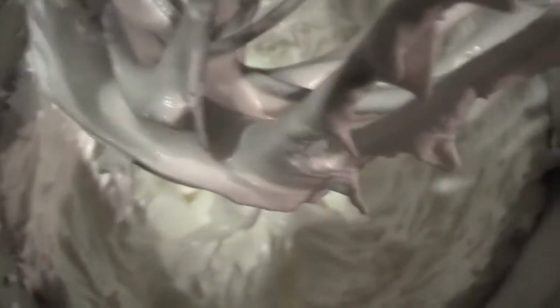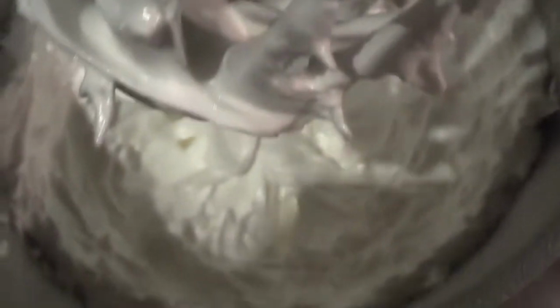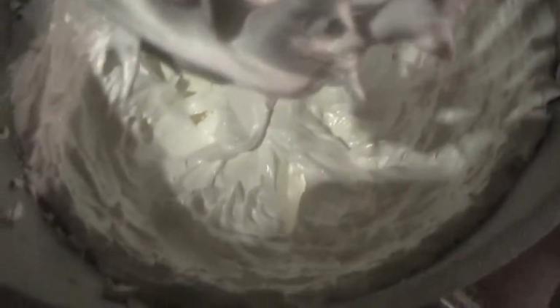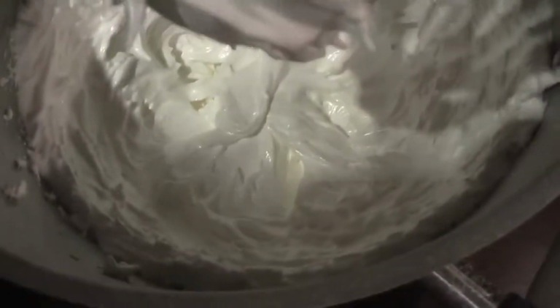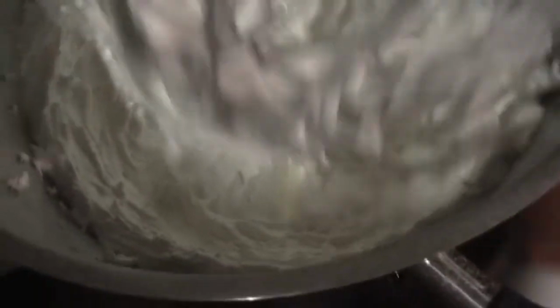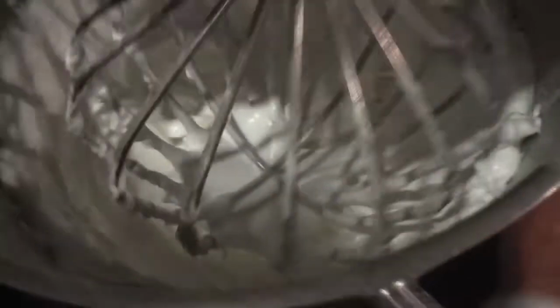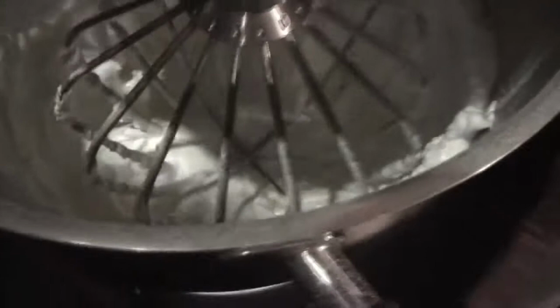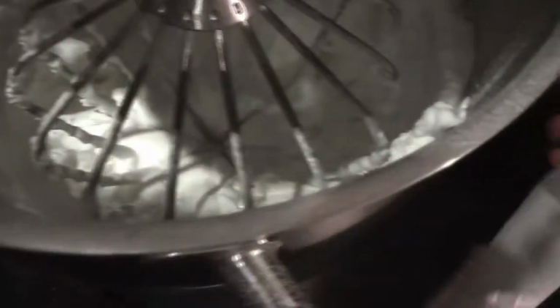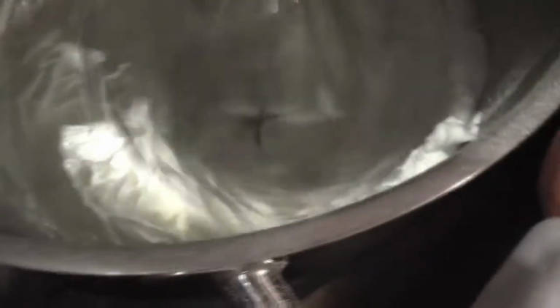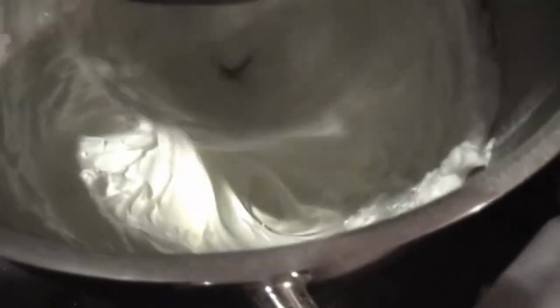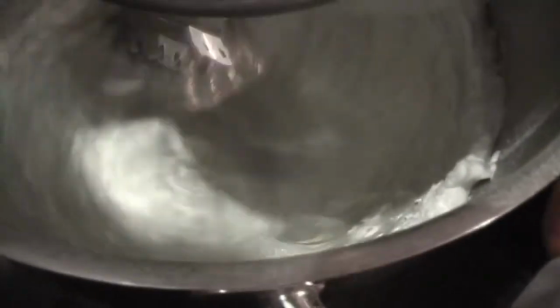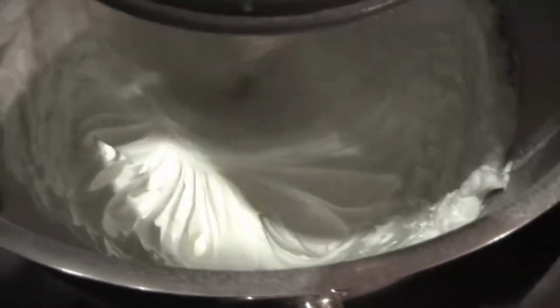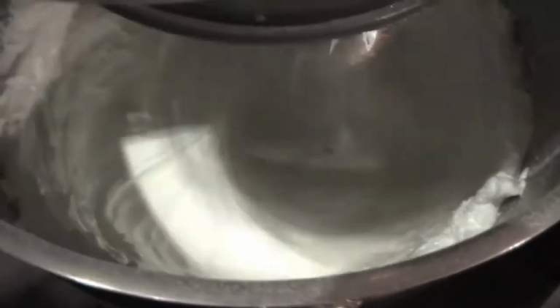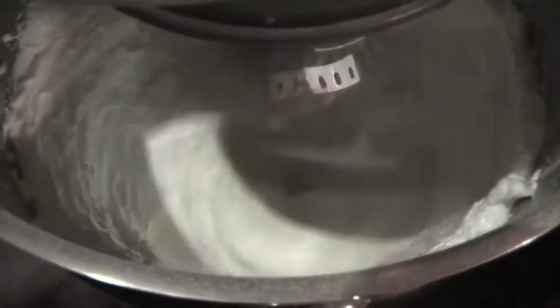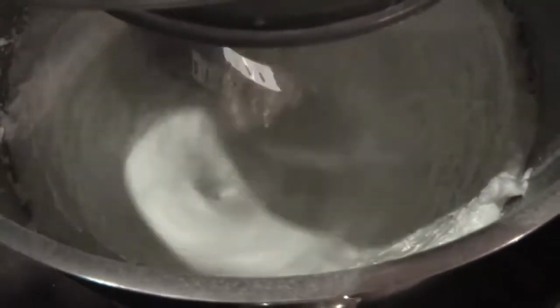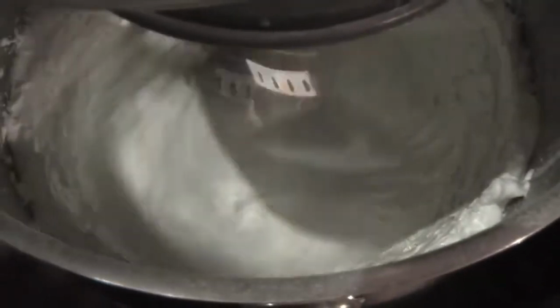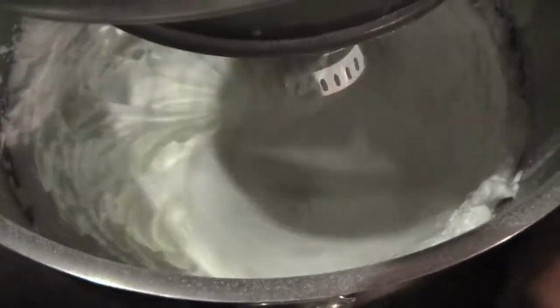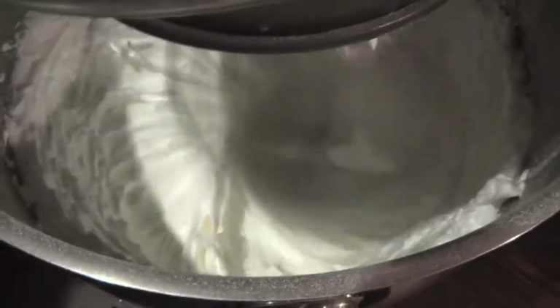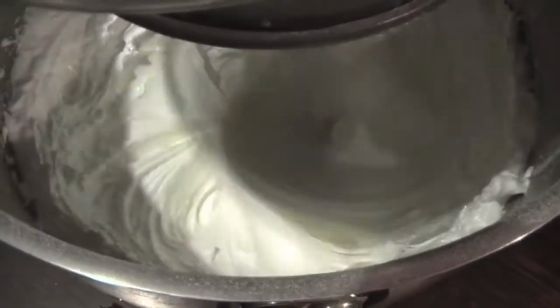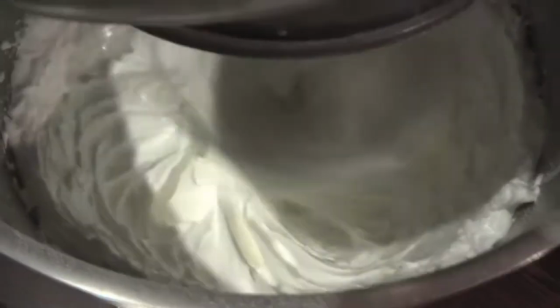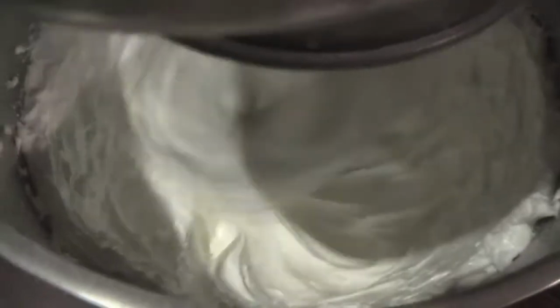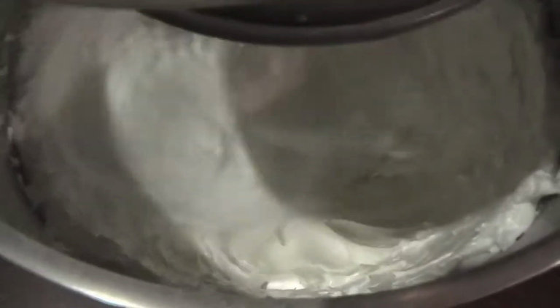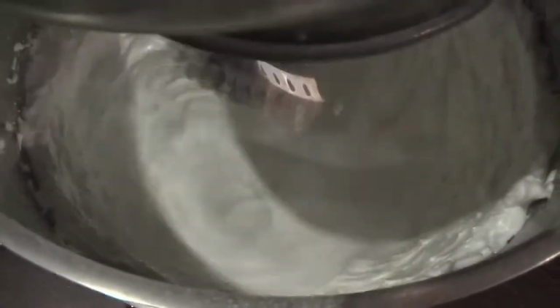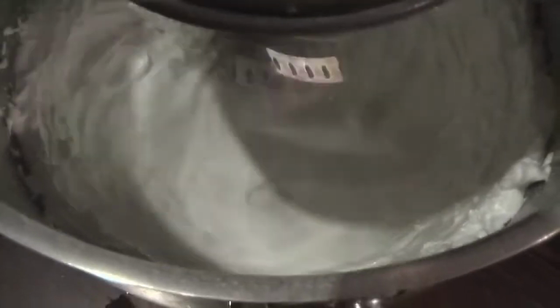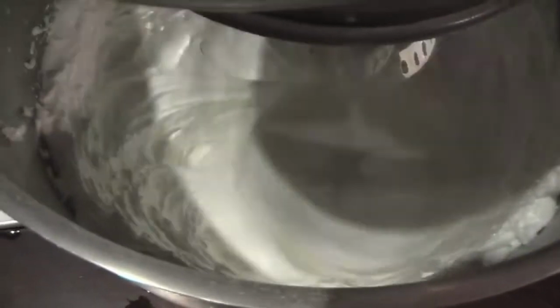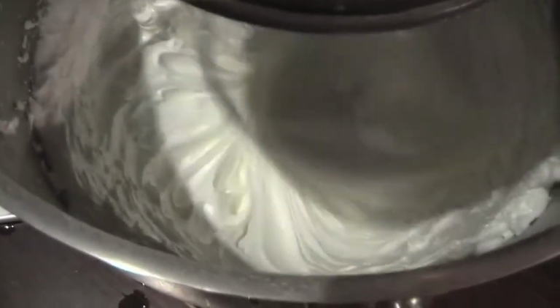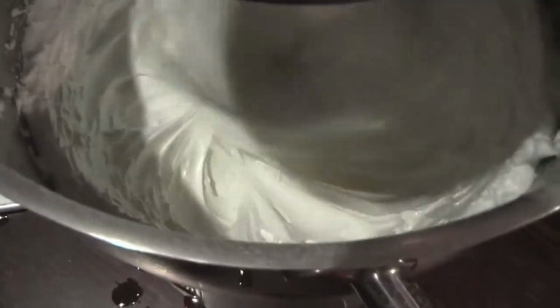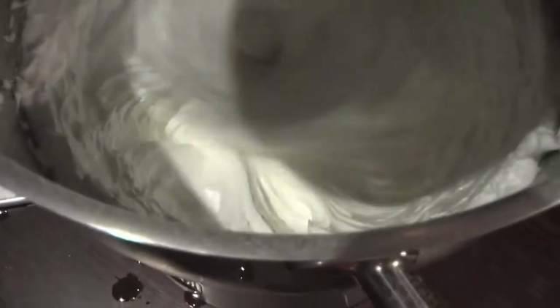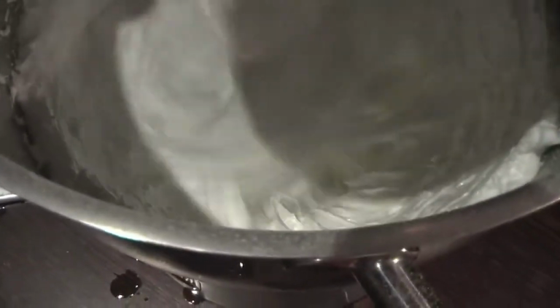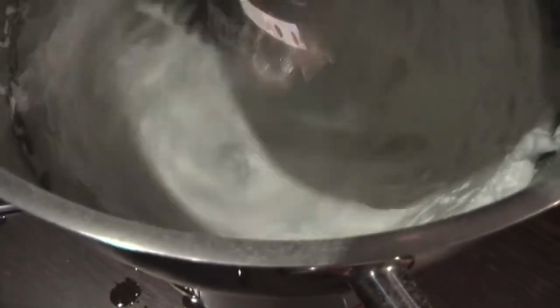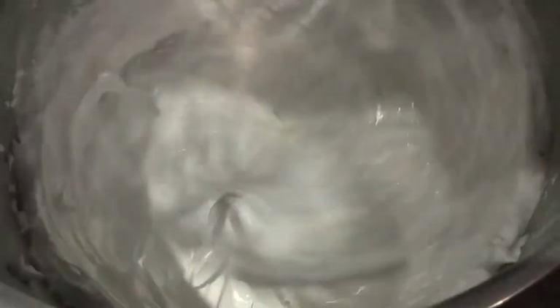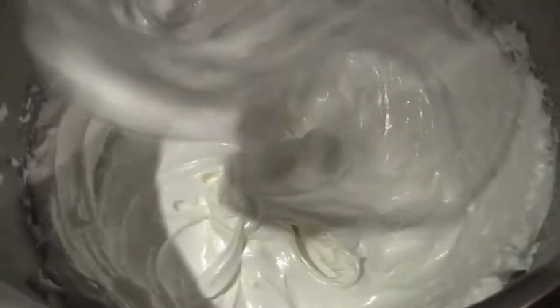Once you are at this stage, you're going to add three or four more minutes of whisking. Don't worry about whisking too much — it doesn't break anything. Just to be sure that all the sugar is dissolved.